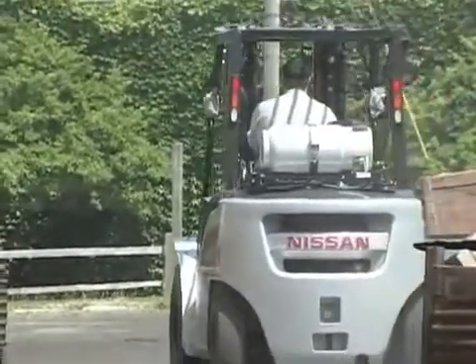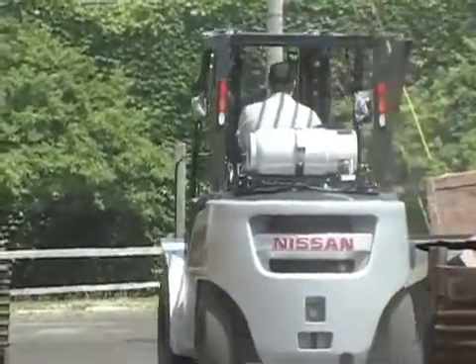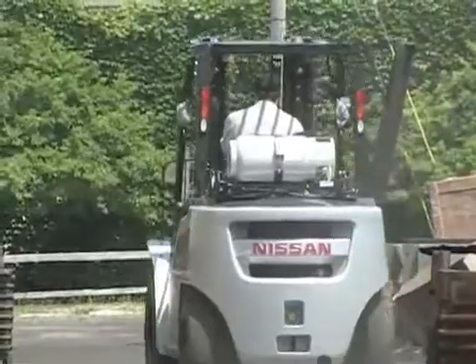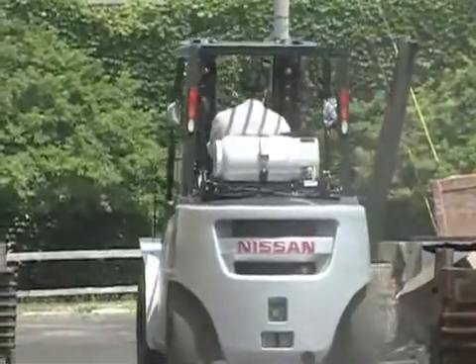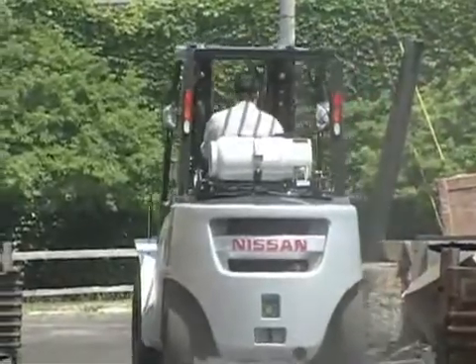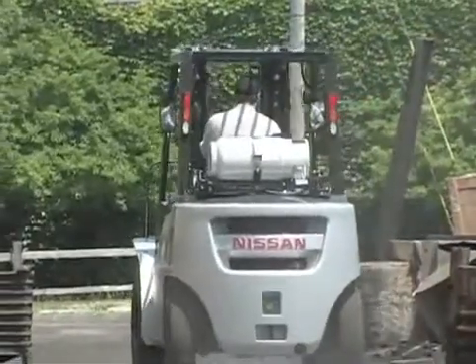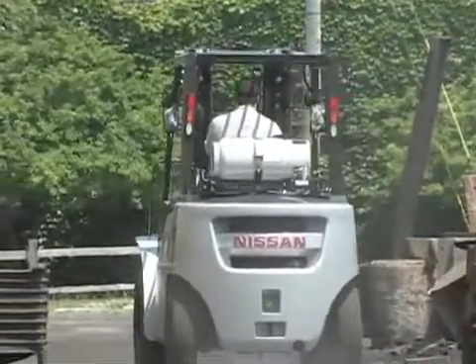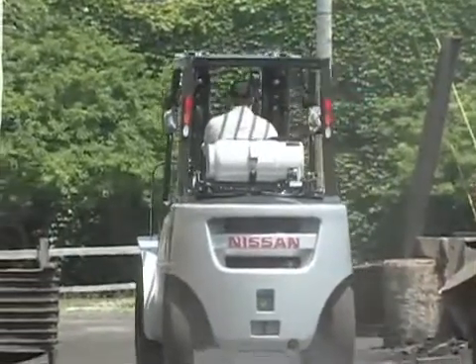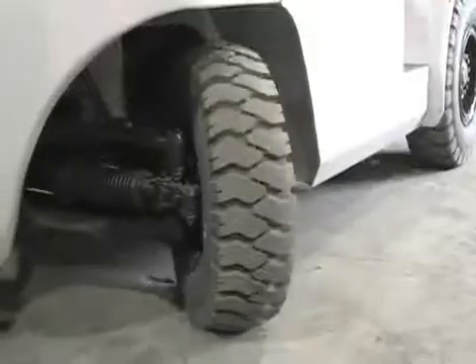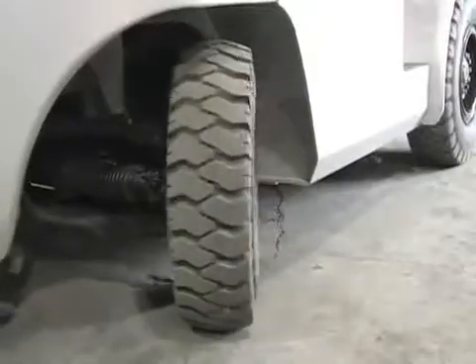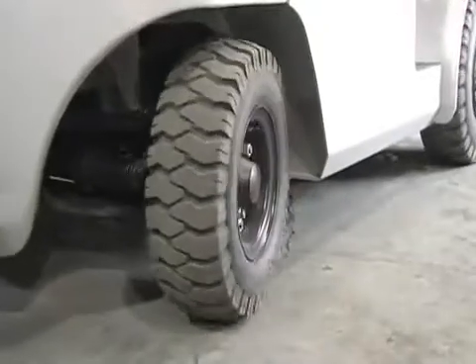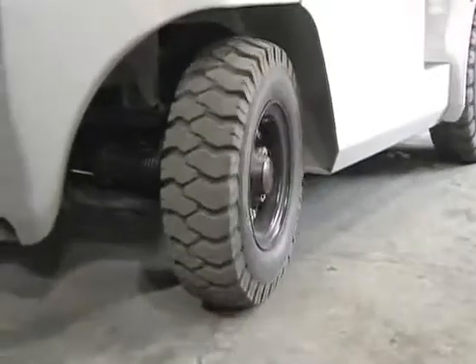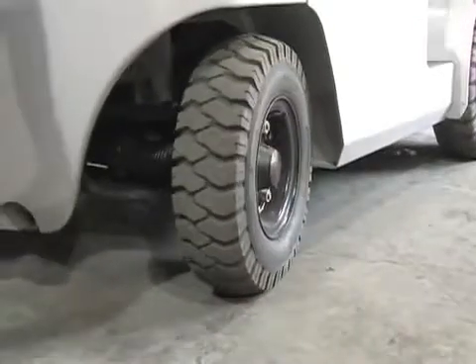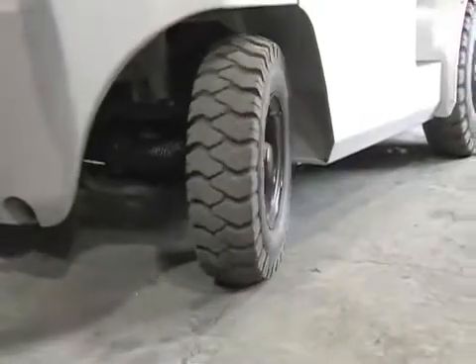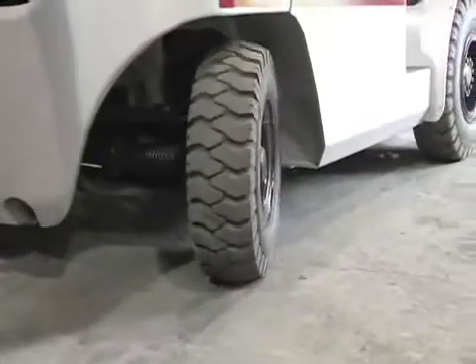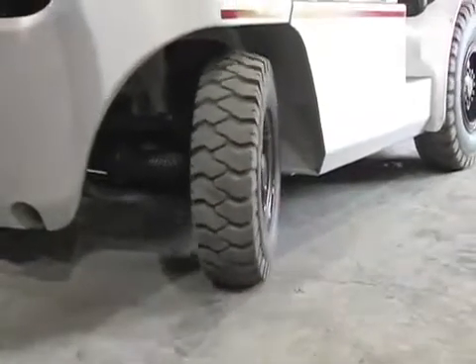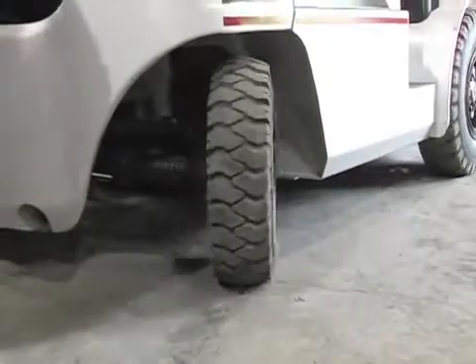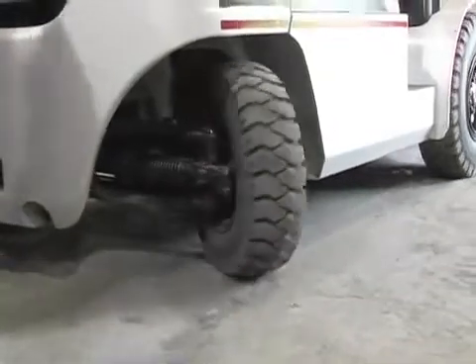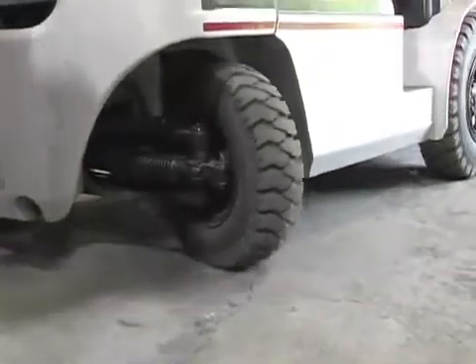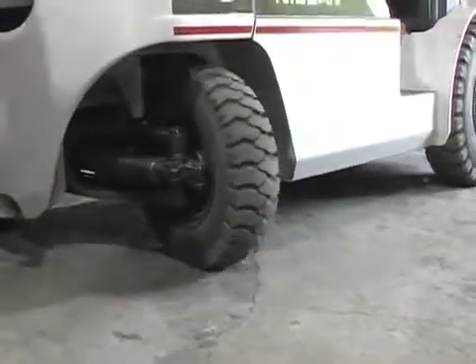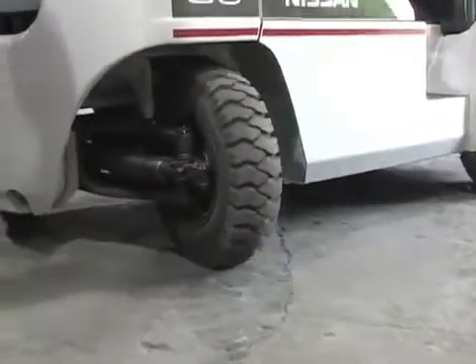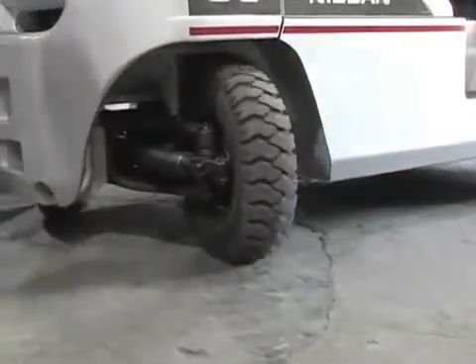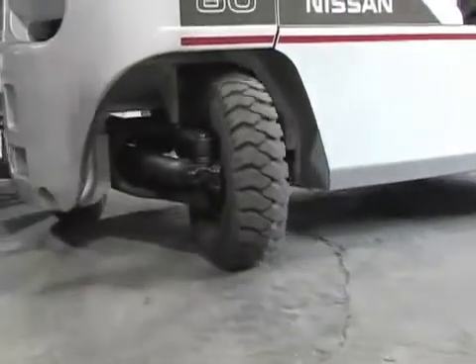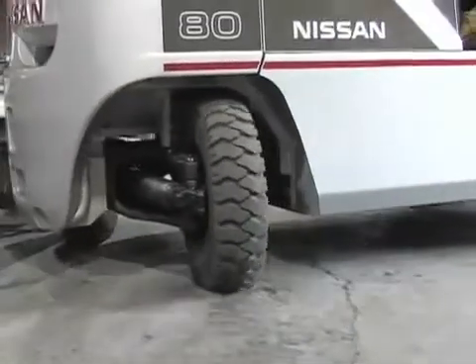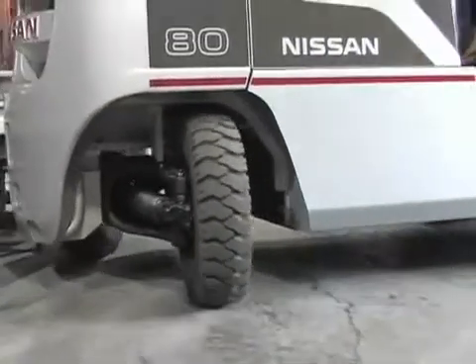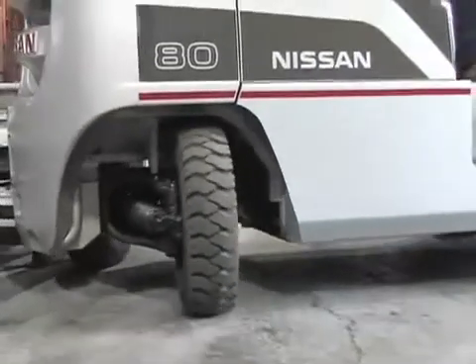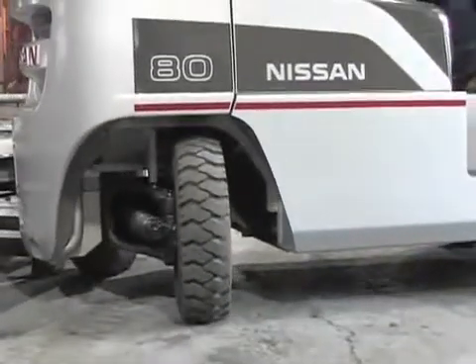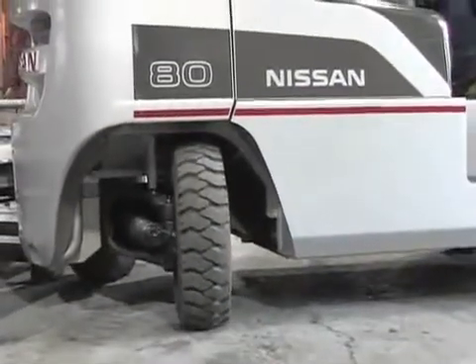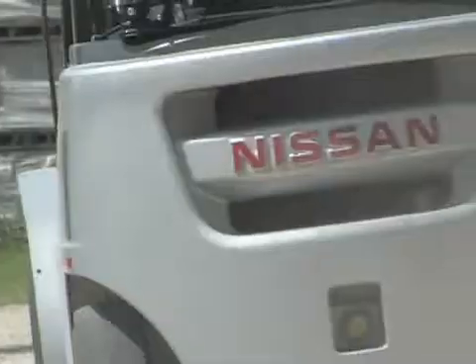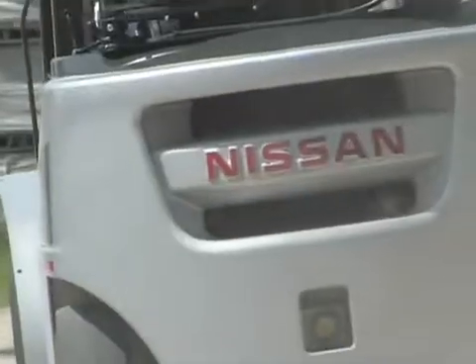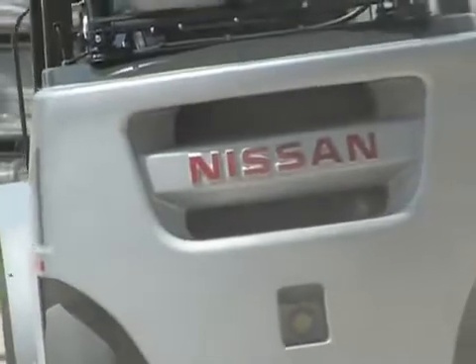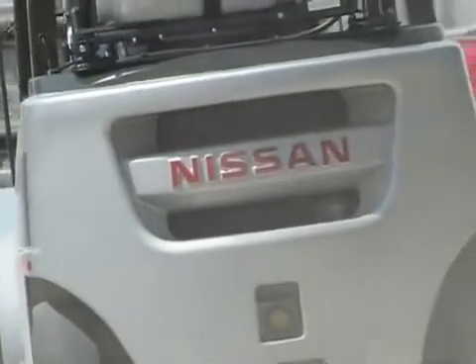From hydrostatic power steering to its oversized brakes and beefy steer axle, each component has been skillfully engineered and manufactured to produce one of the toughest, most dependable forklifts in our industry.